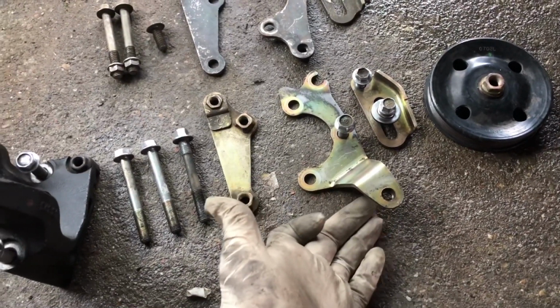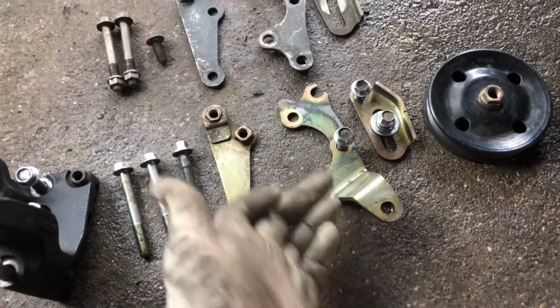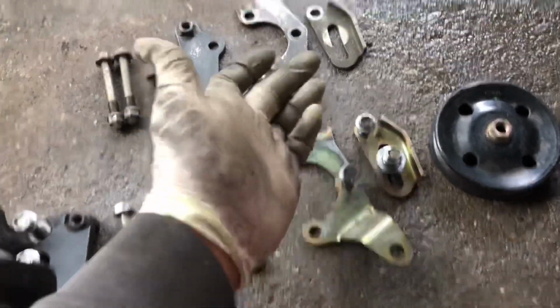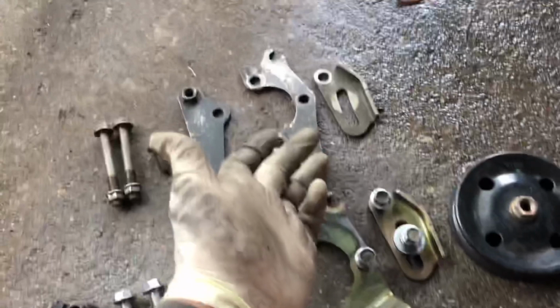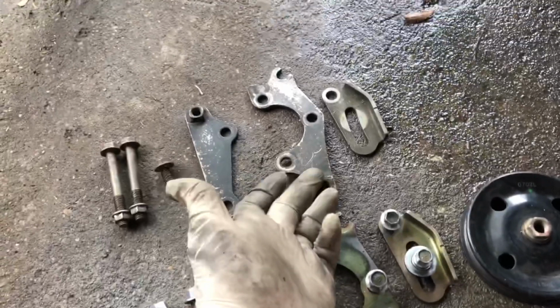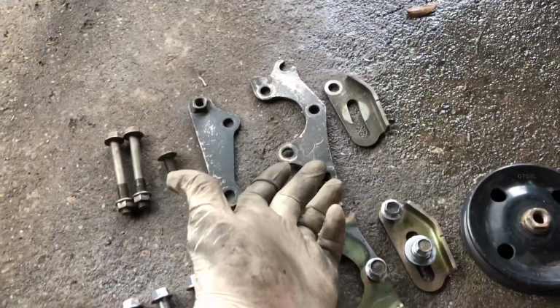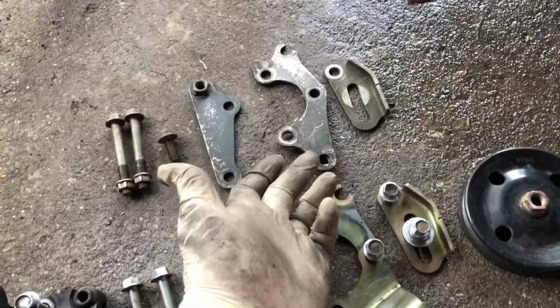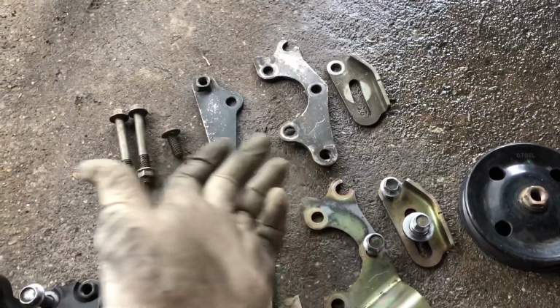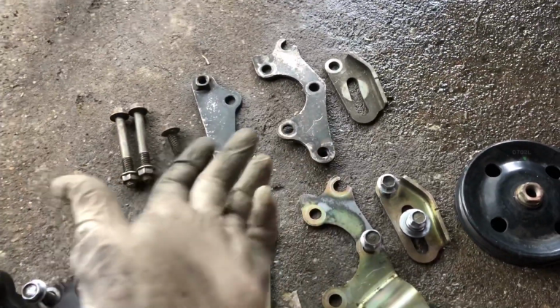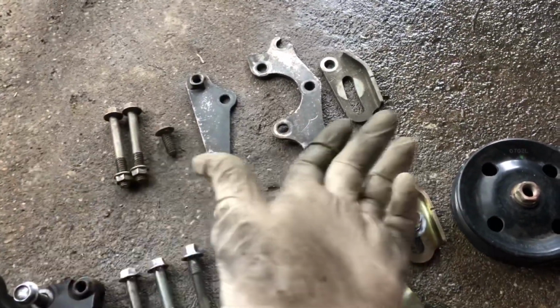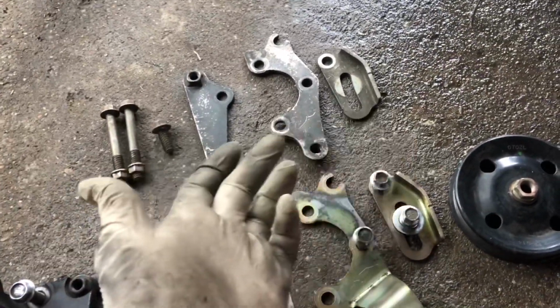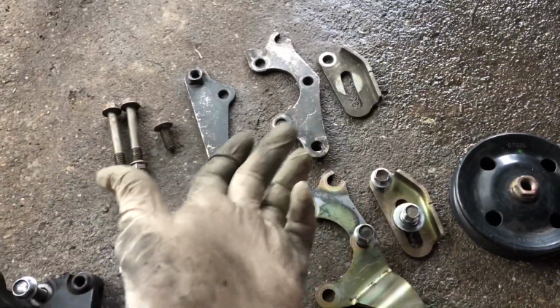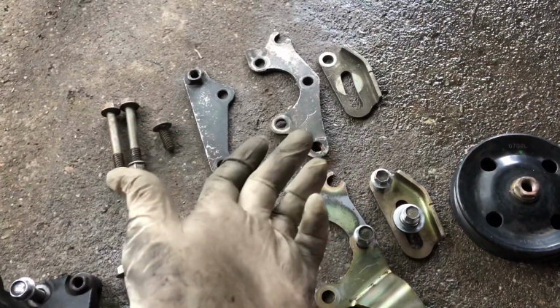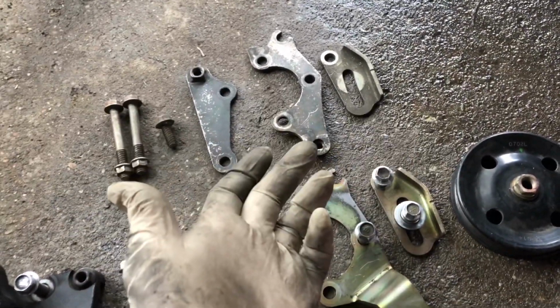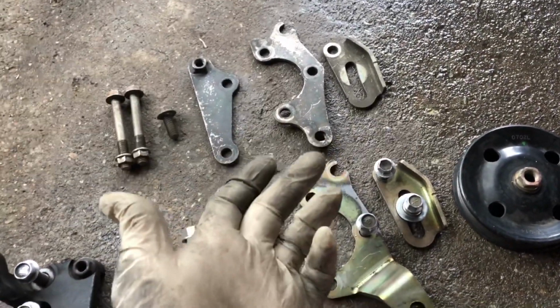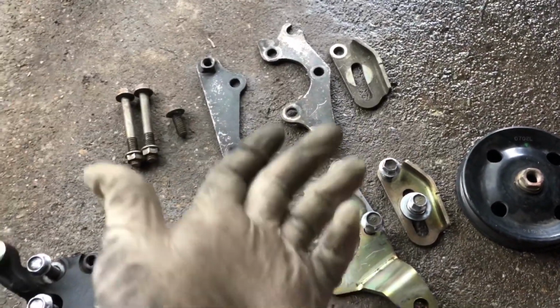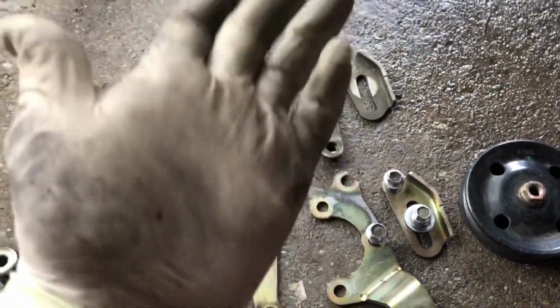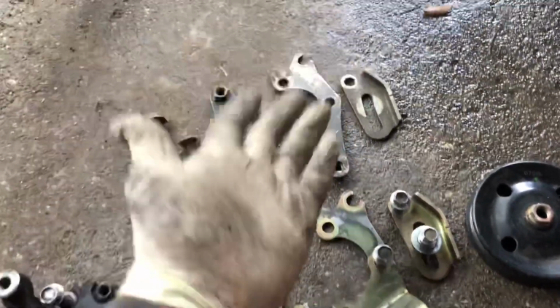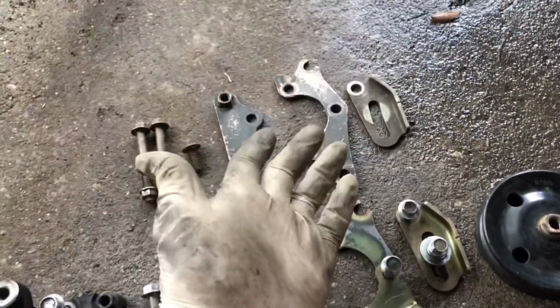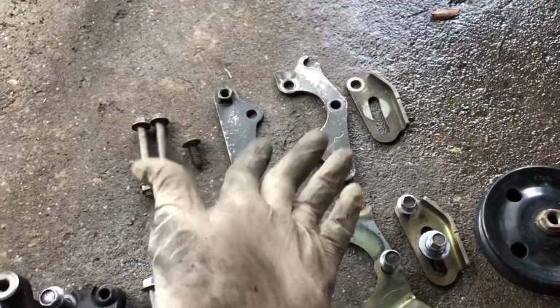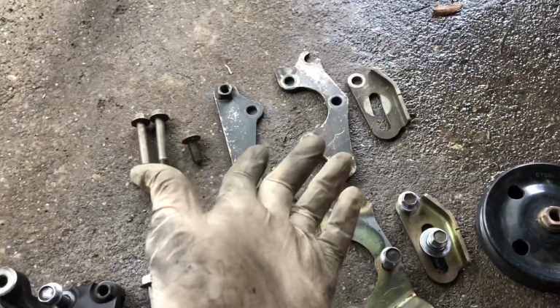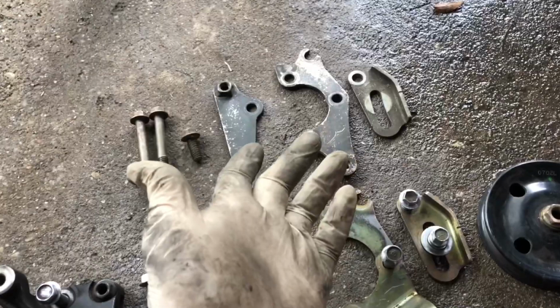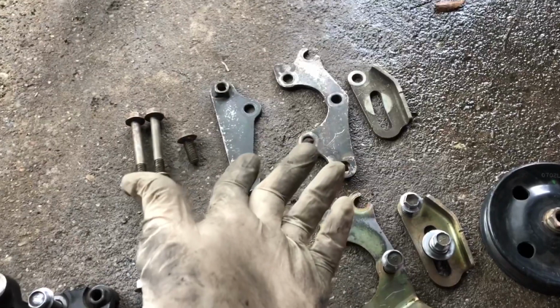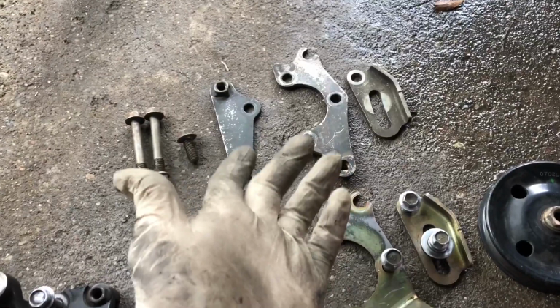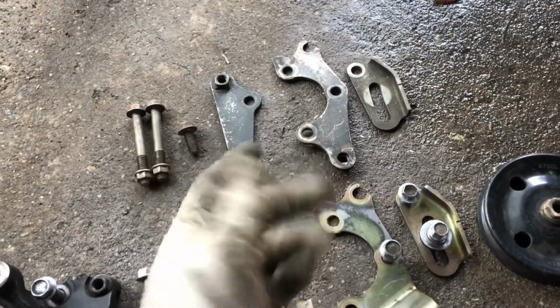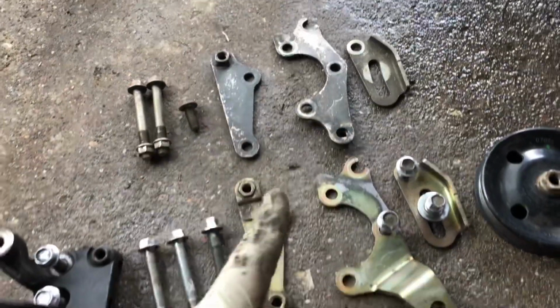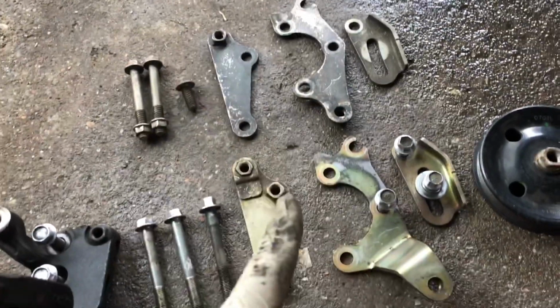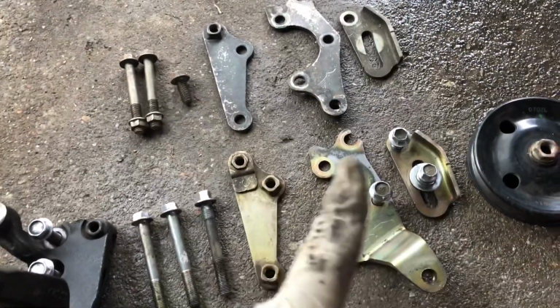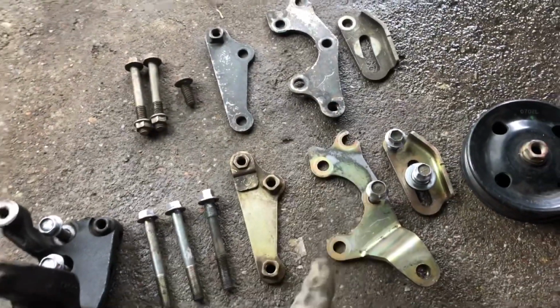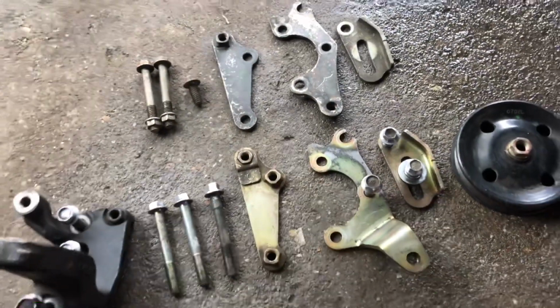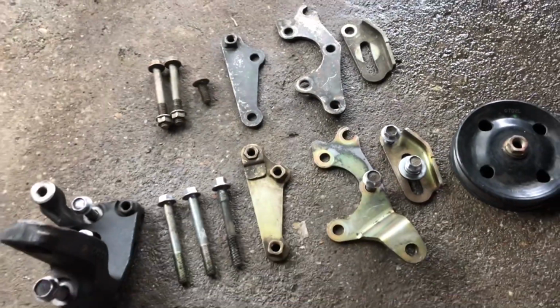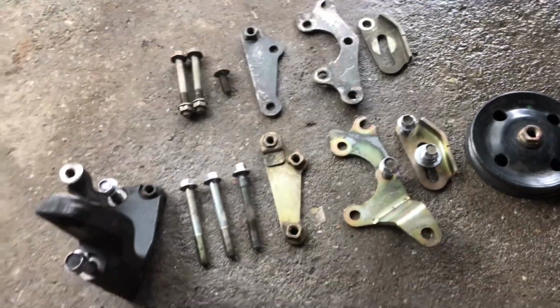So if you have this bracket it would interfere with the tensioner. So you can't reuse the 1MZ power steering pump brackets on the 3MZ engine.